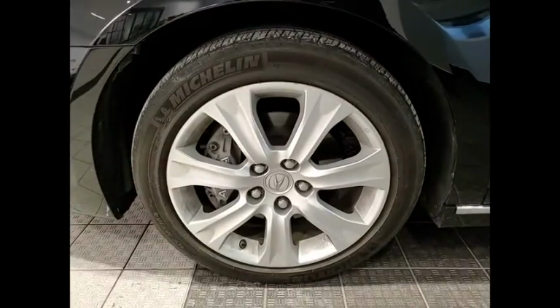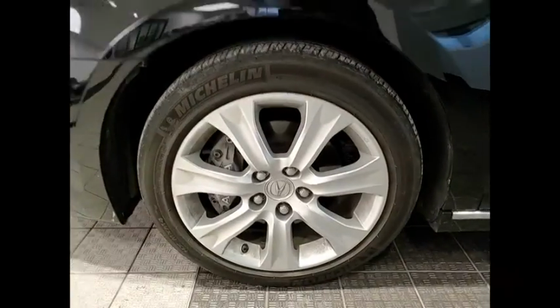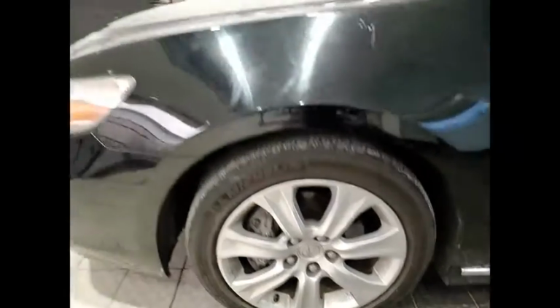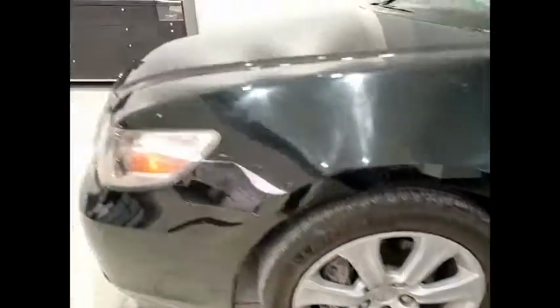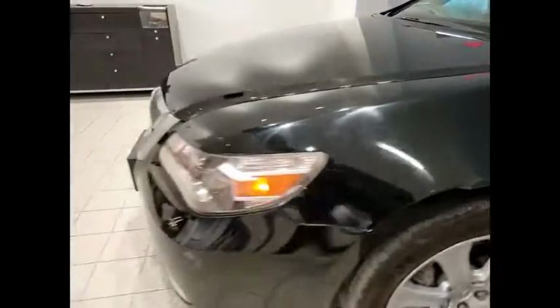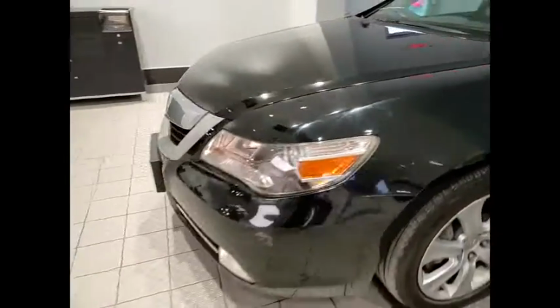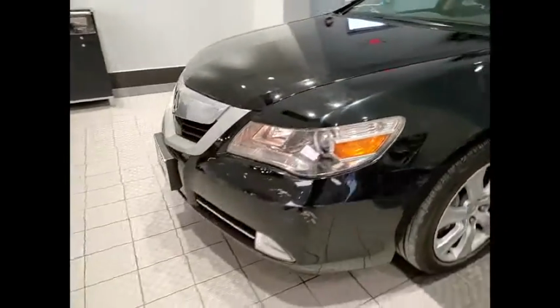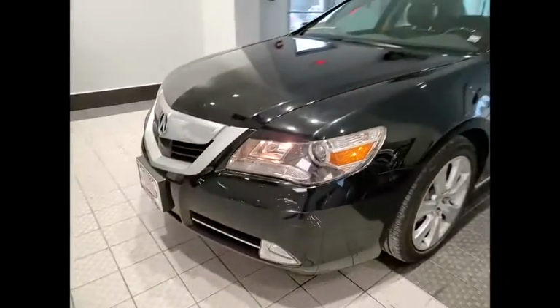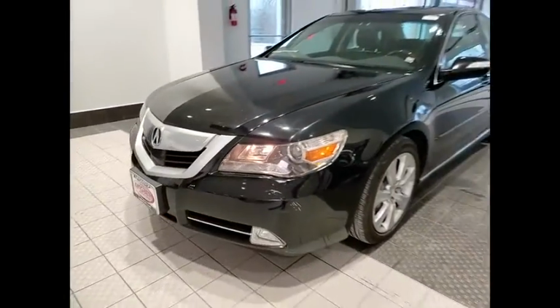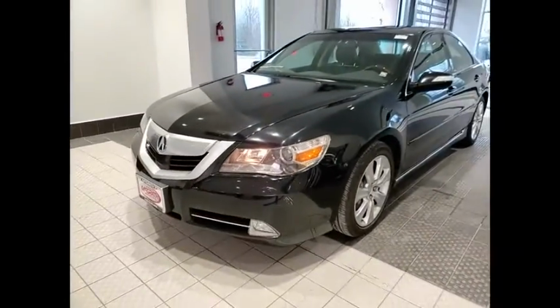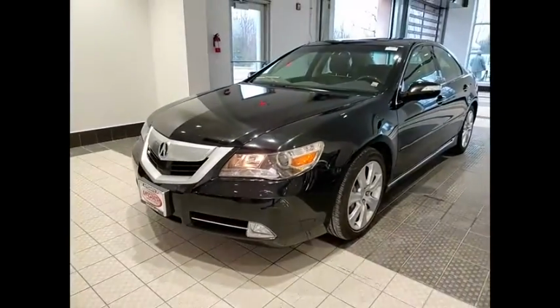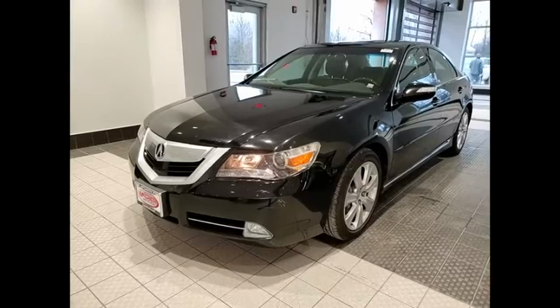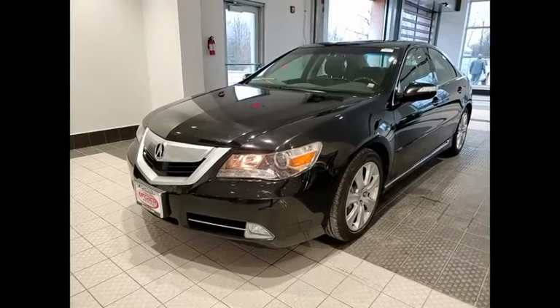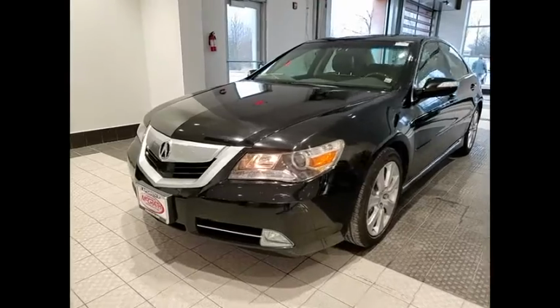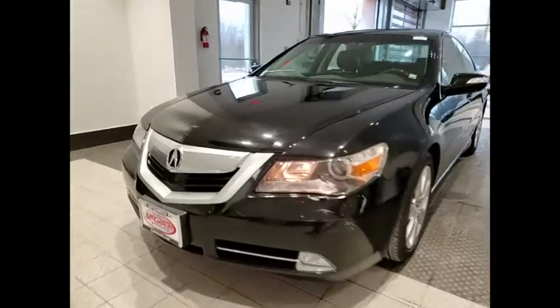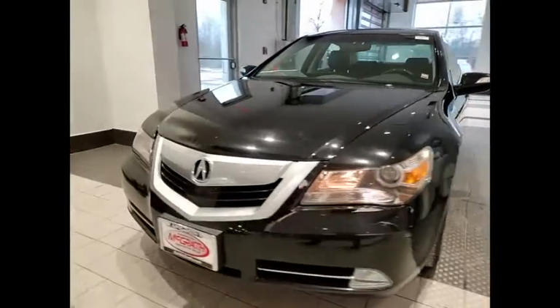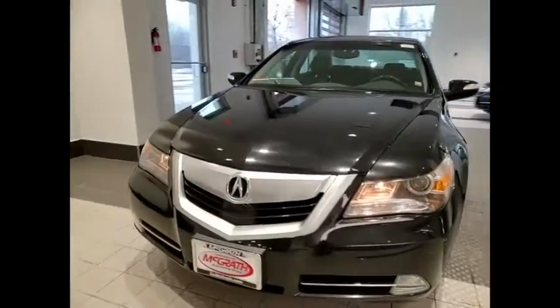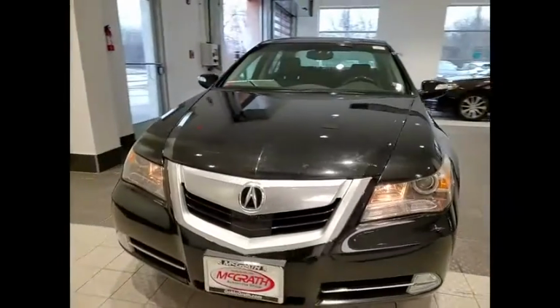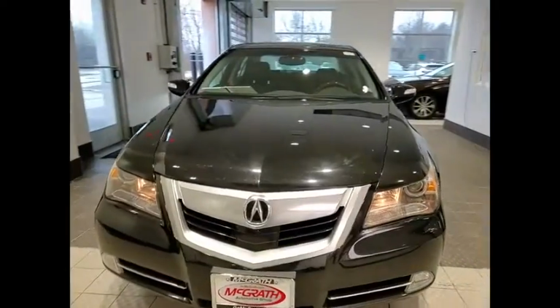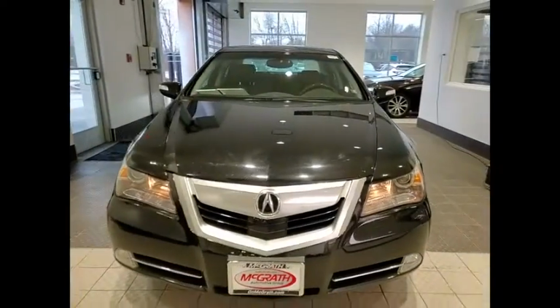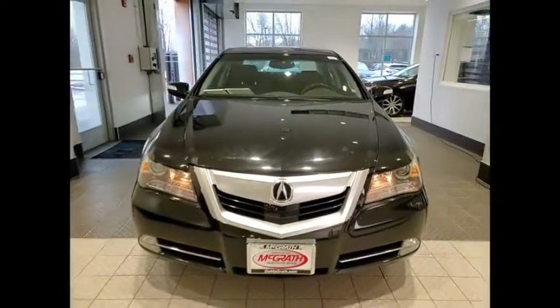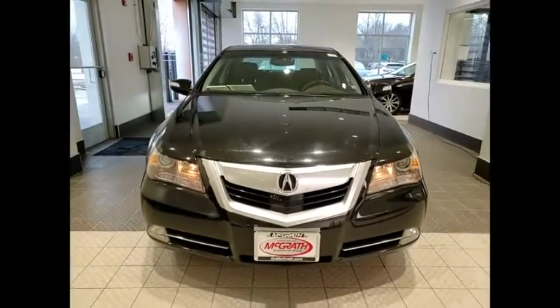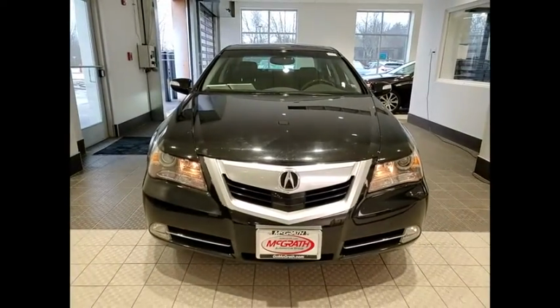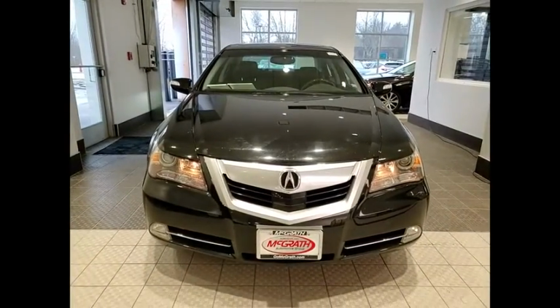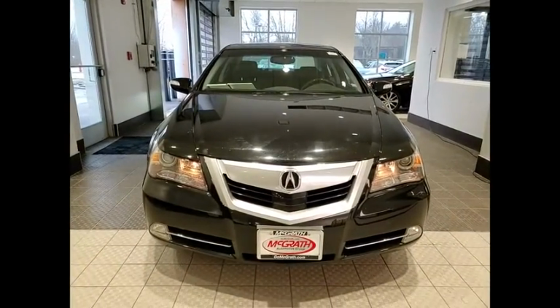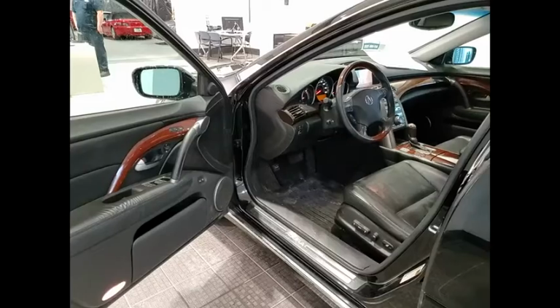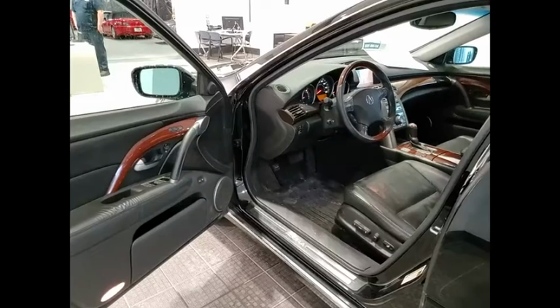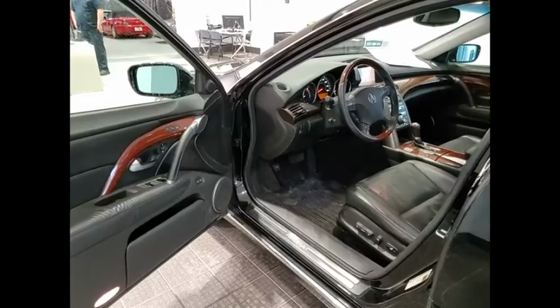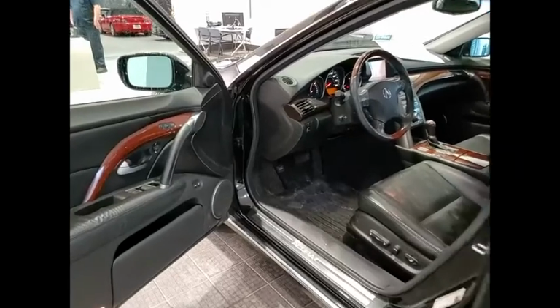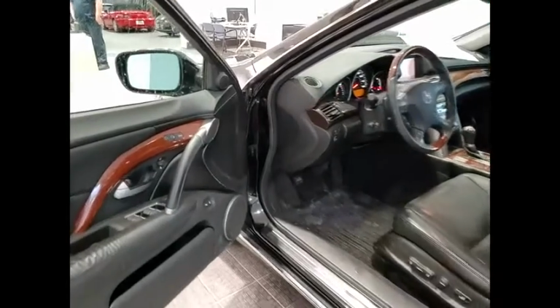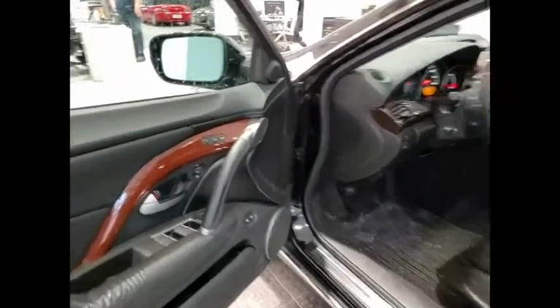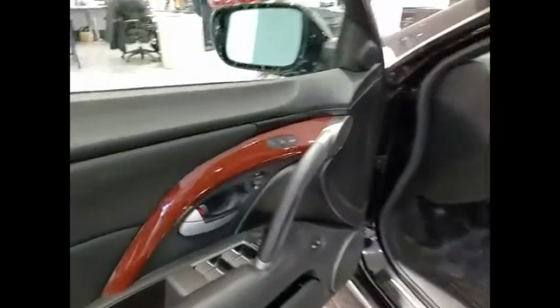Additional features include brake assist, traction control, stability control, and daytime running lights. This vehicle offers reliability and good looks at a great price. So come in and take a test drive today.